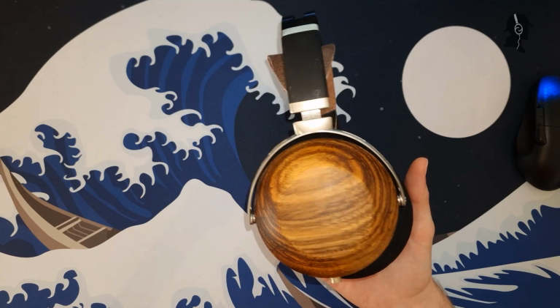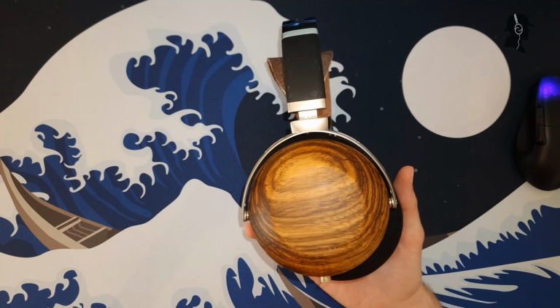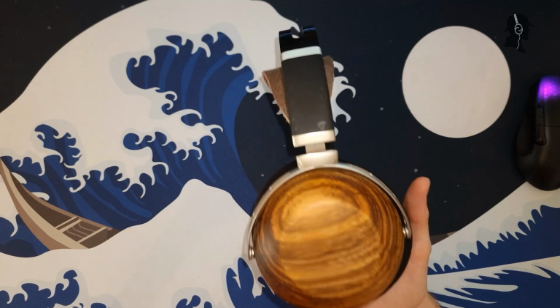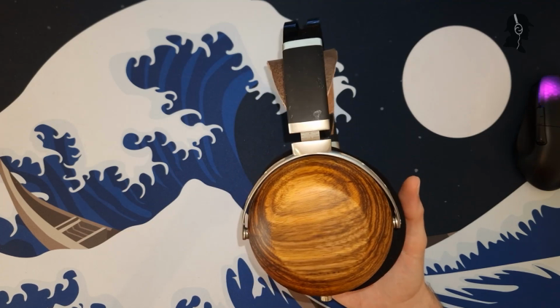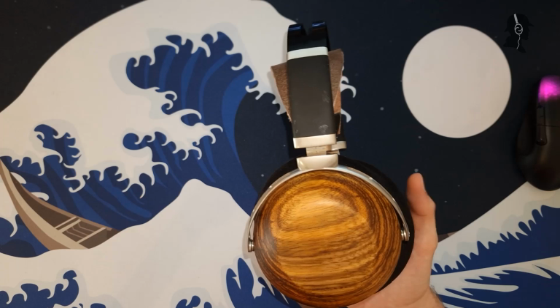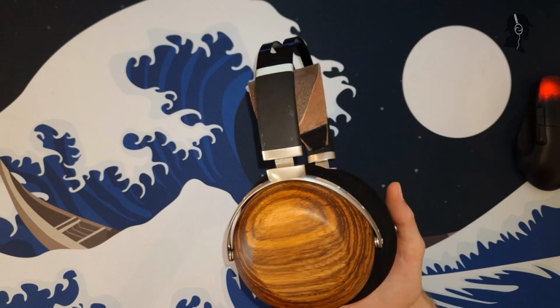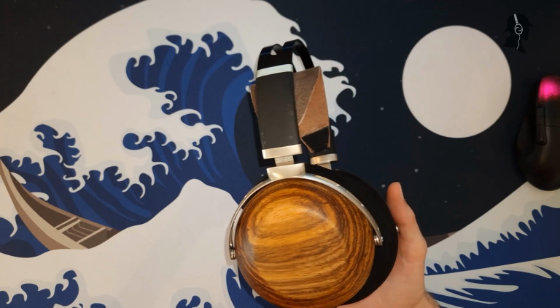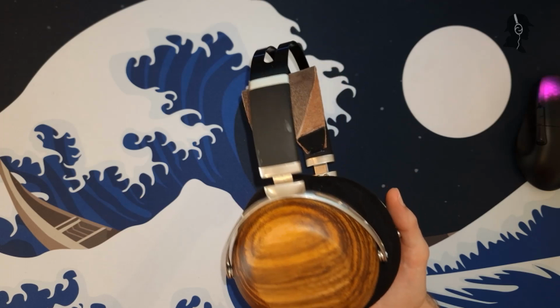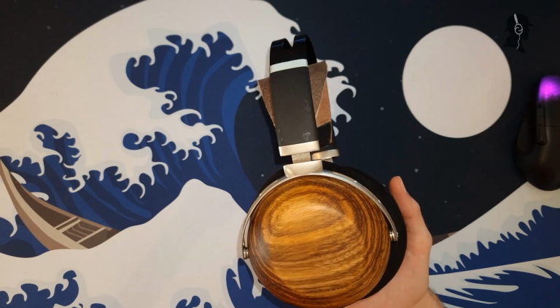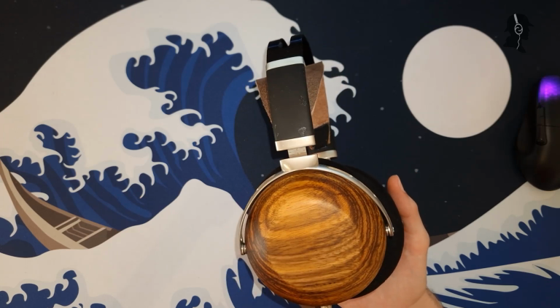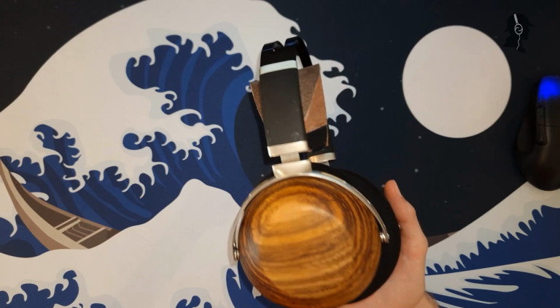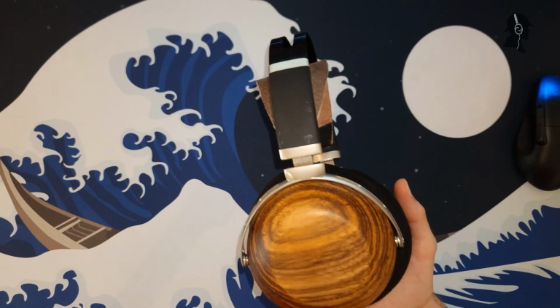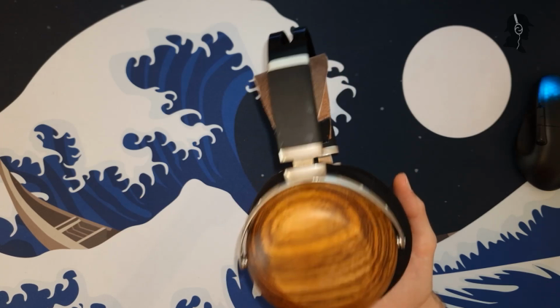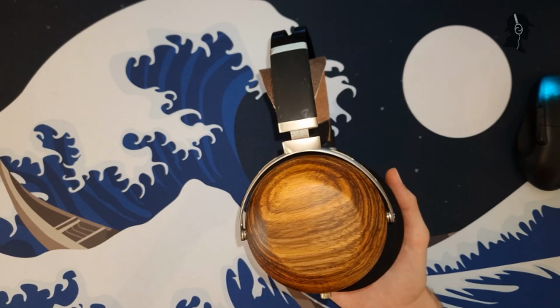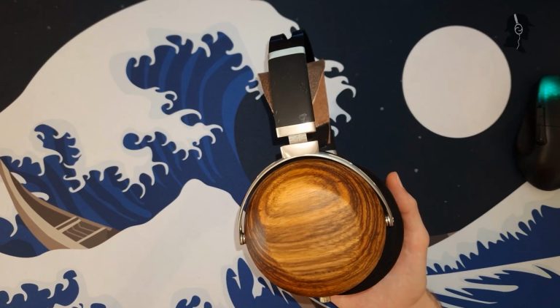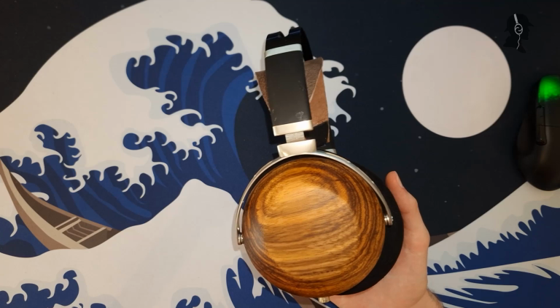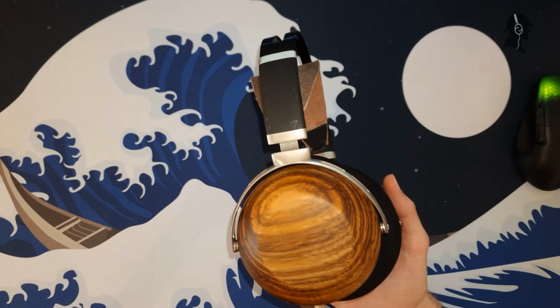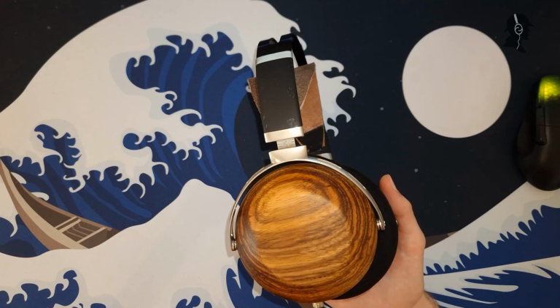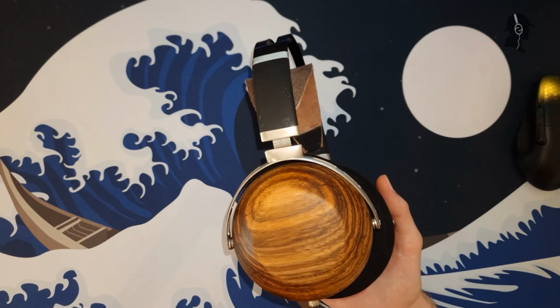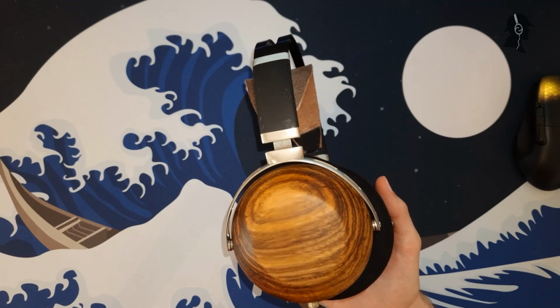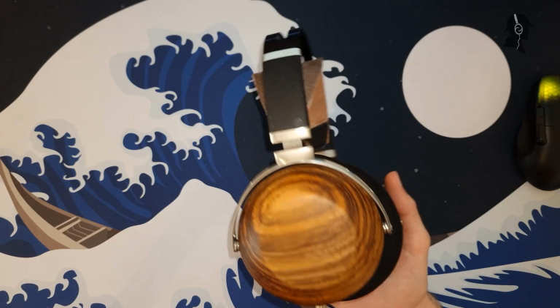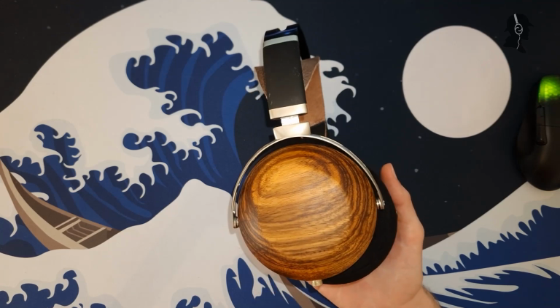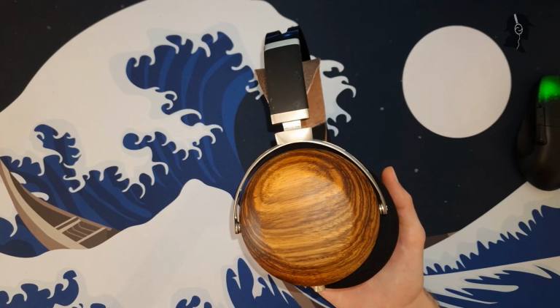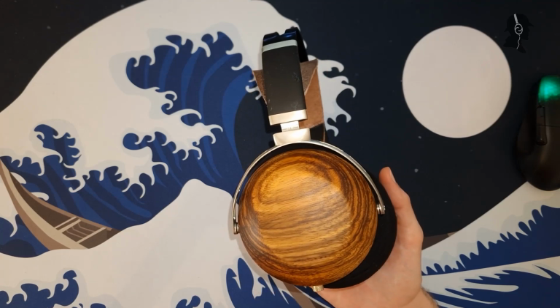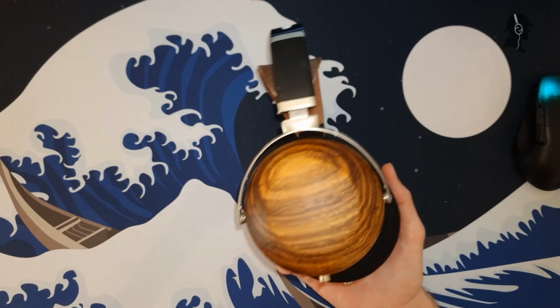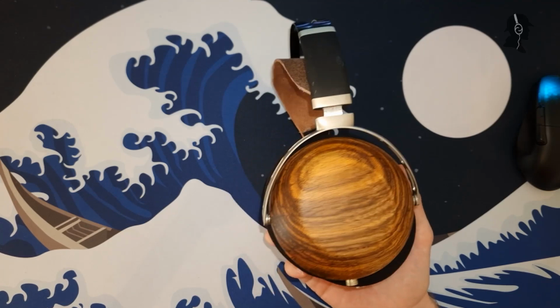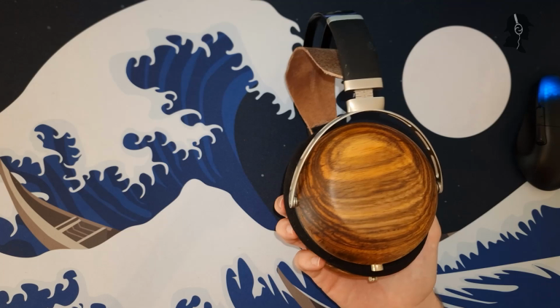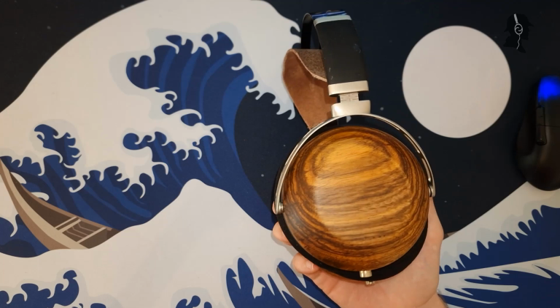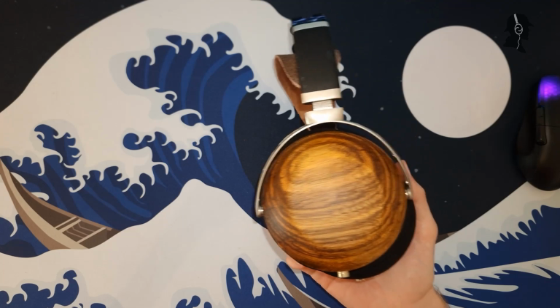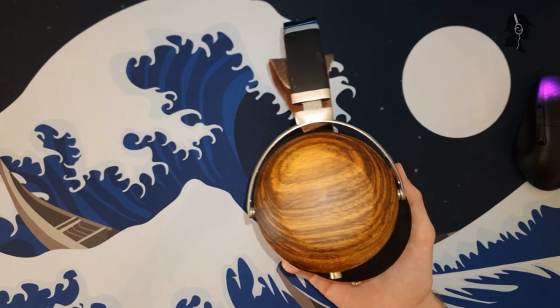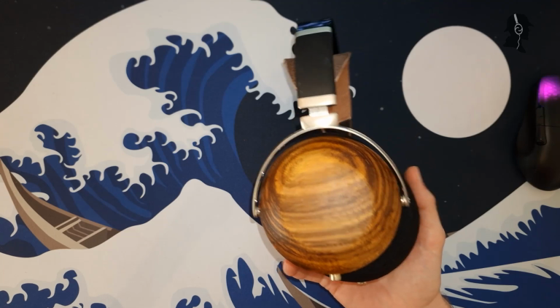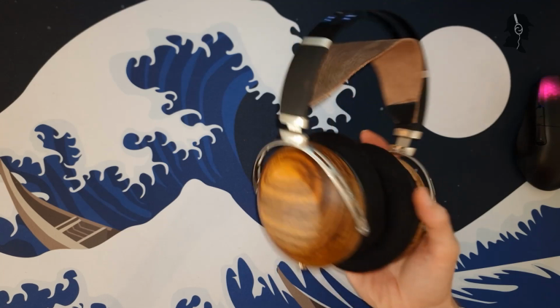And then in the subsequent video, I will be discussing a few things that I've learned, a few experimental steps that I've tried, and what I will do if I make my next DIY headphone. So let's get right into it.